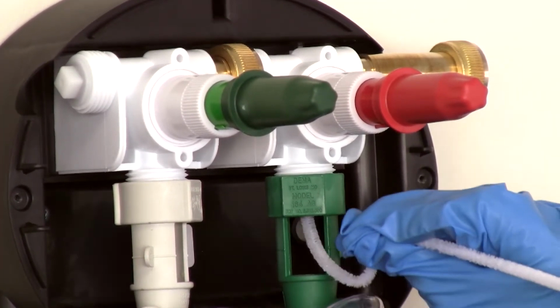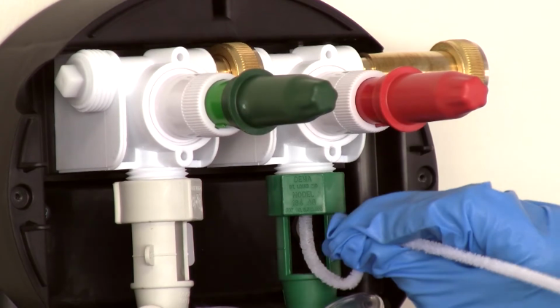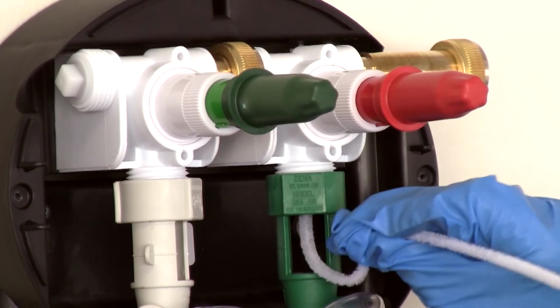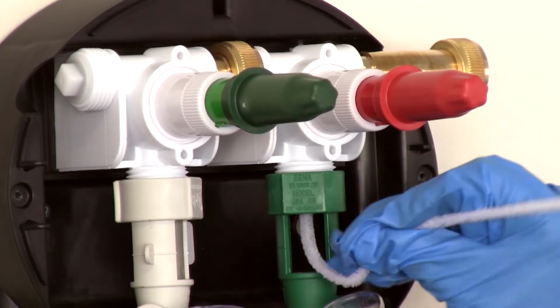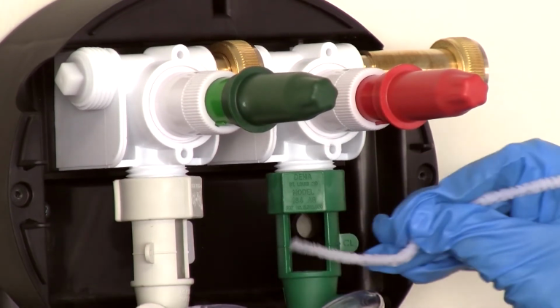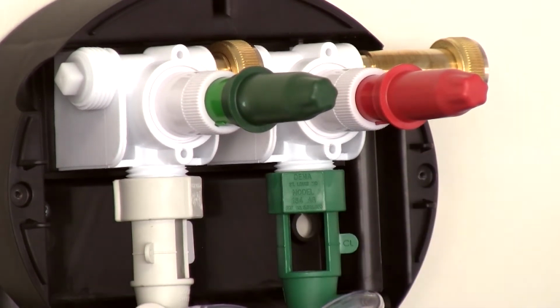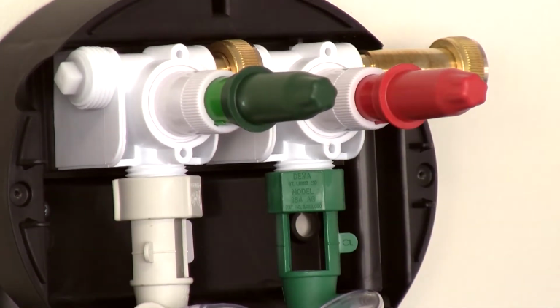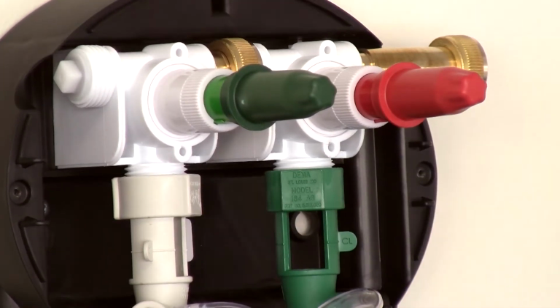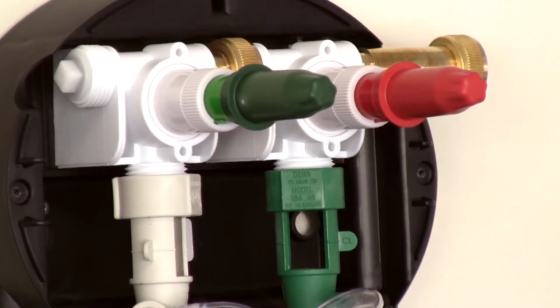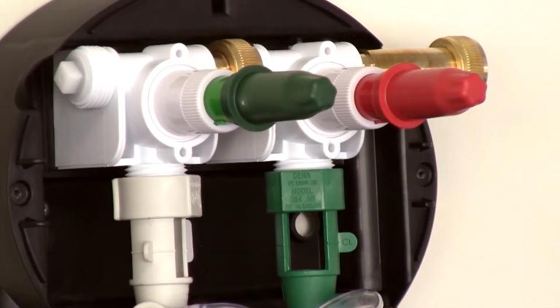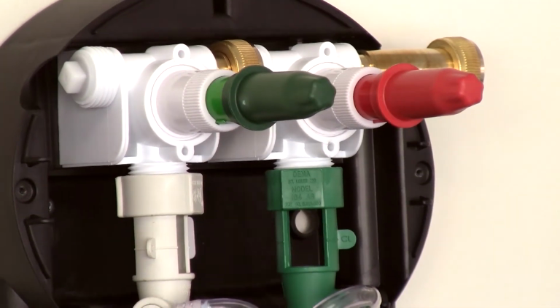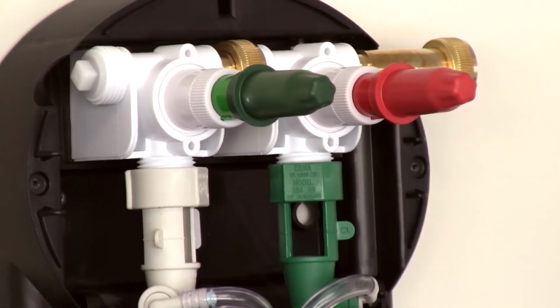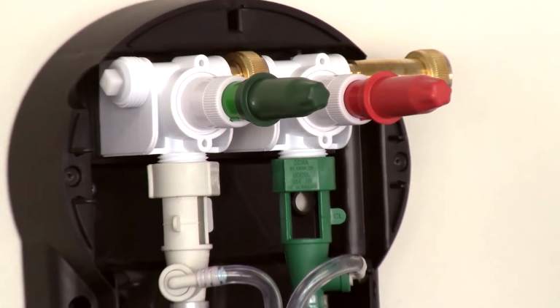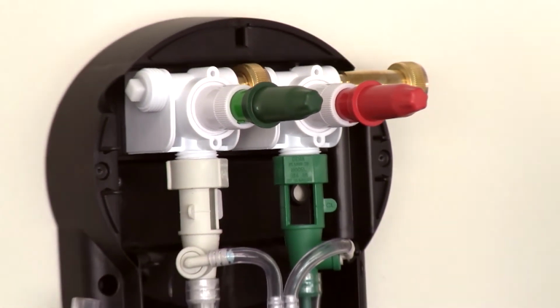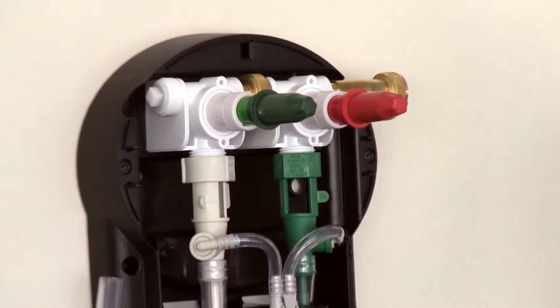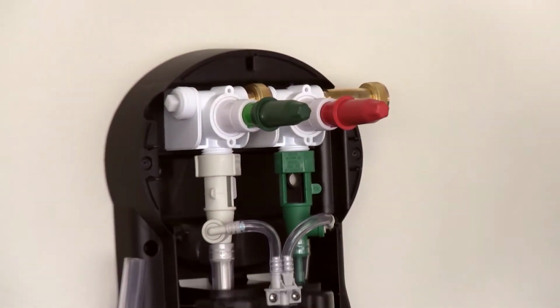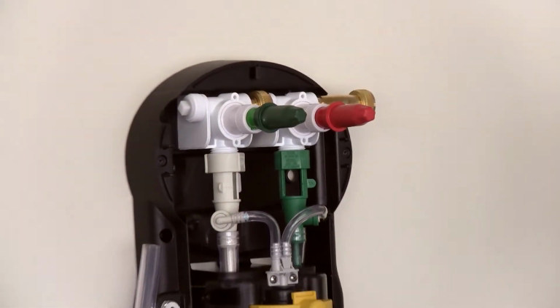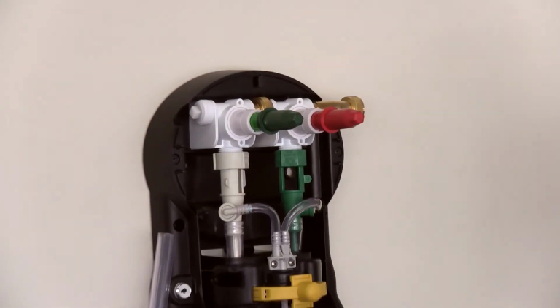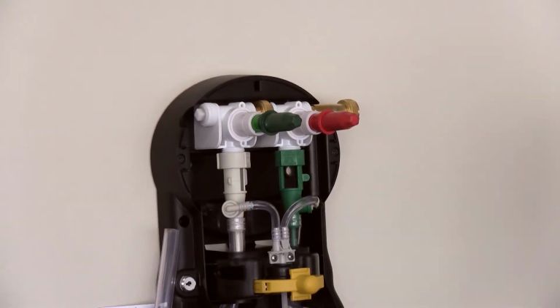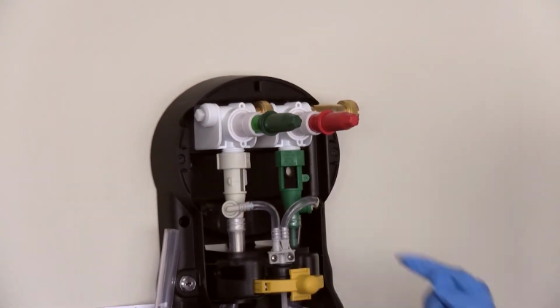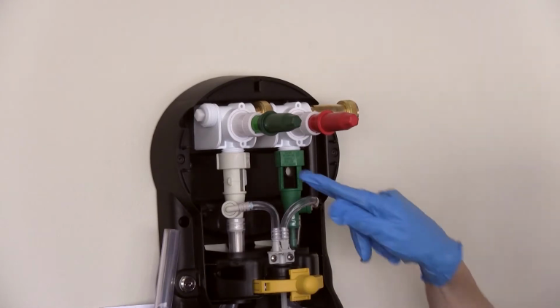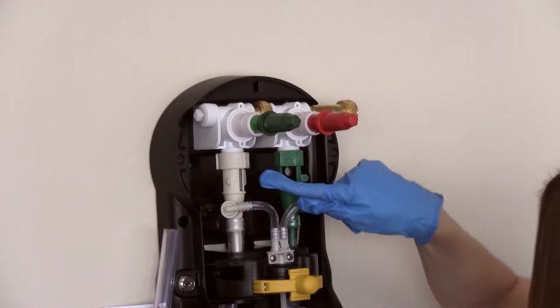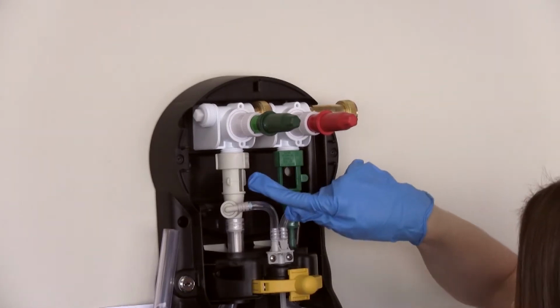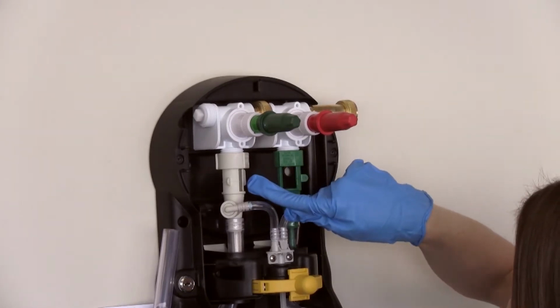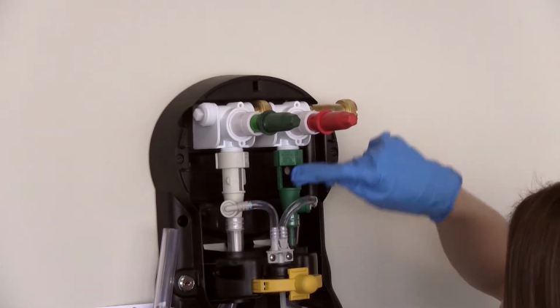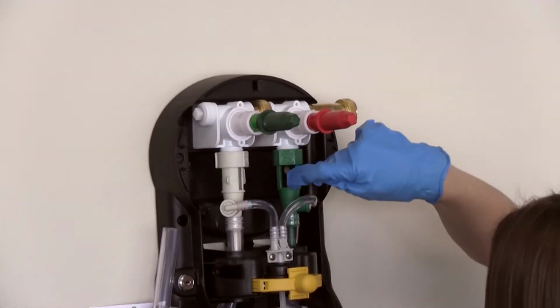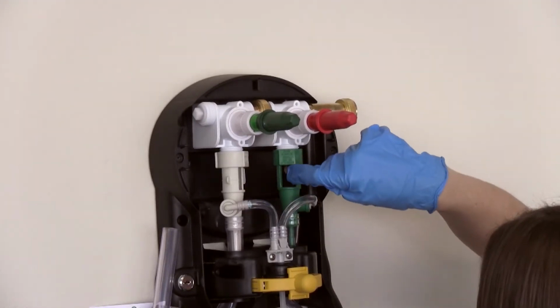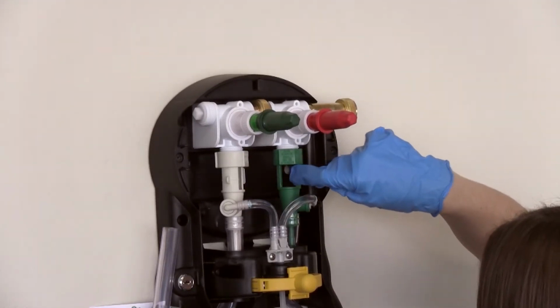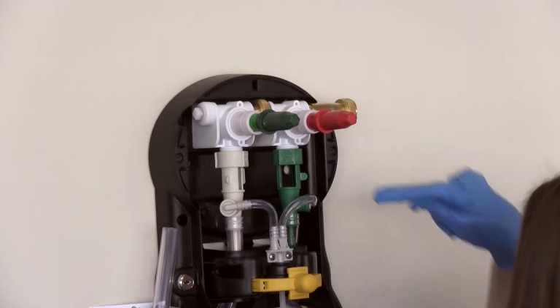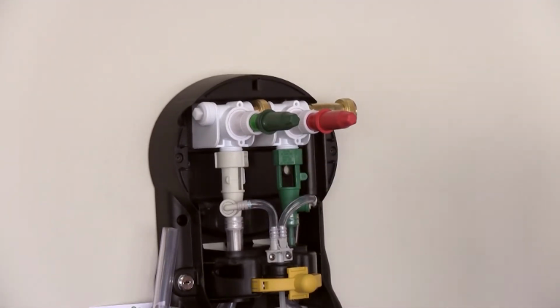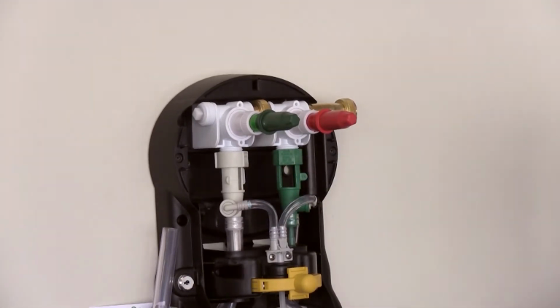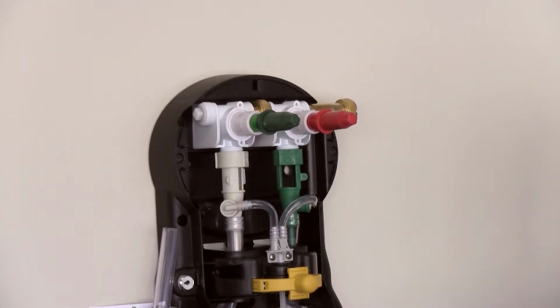Thread the pipe cleaner up through the air gap hole and pull back out to ensure no pieces of hard water residue are pushed up inside of the air gap.